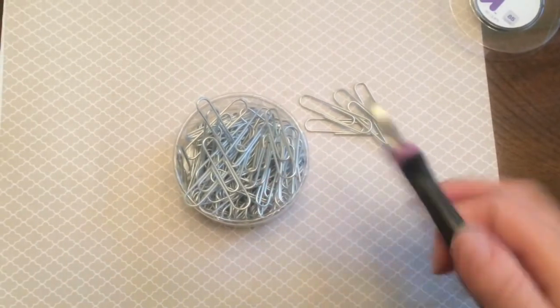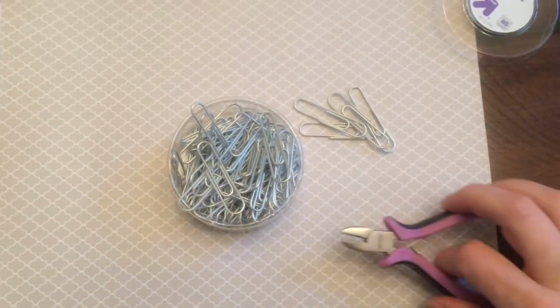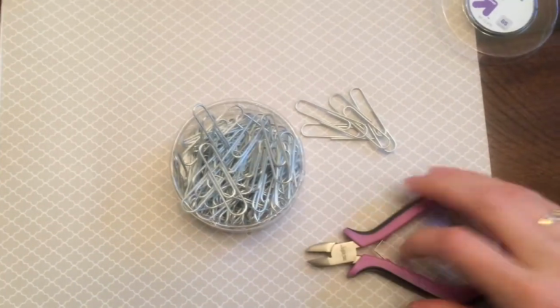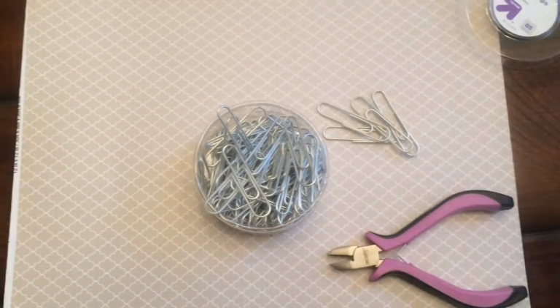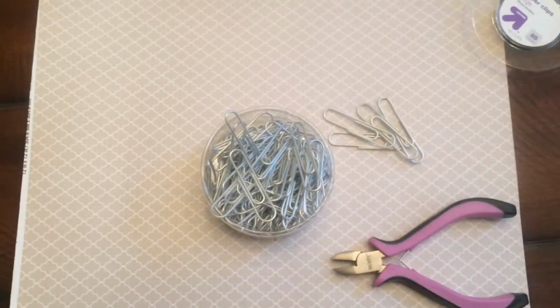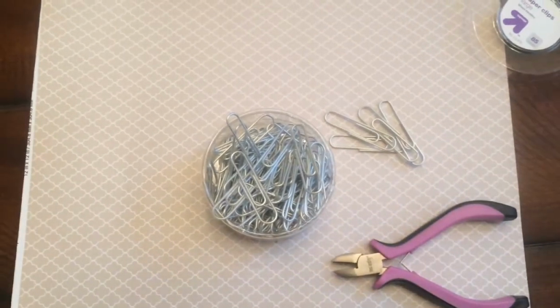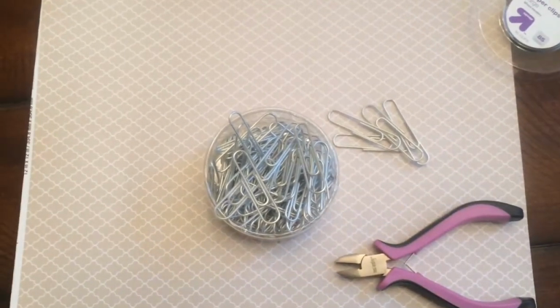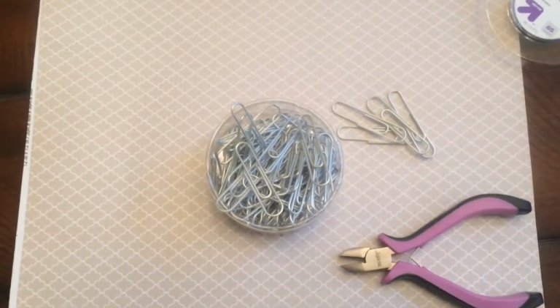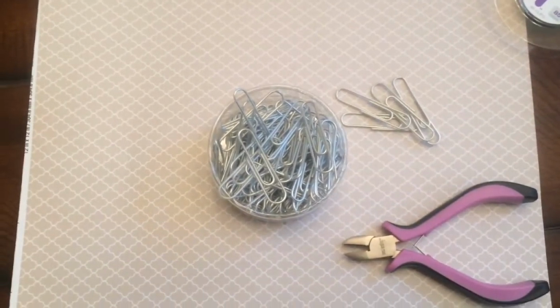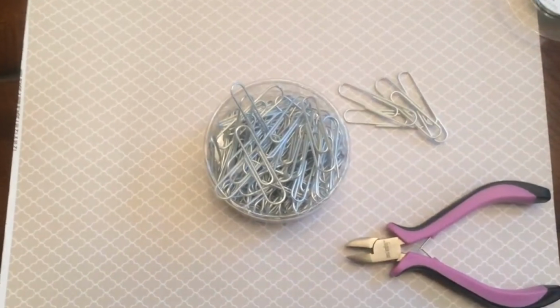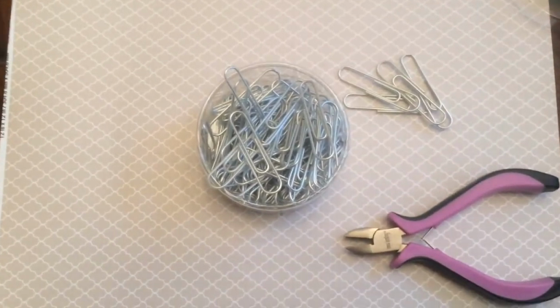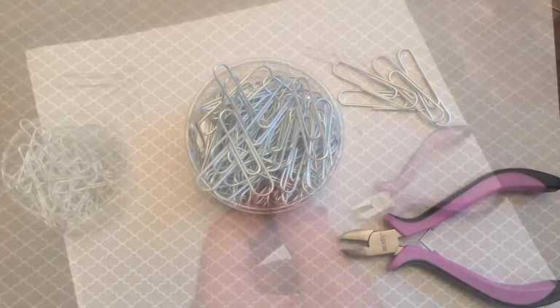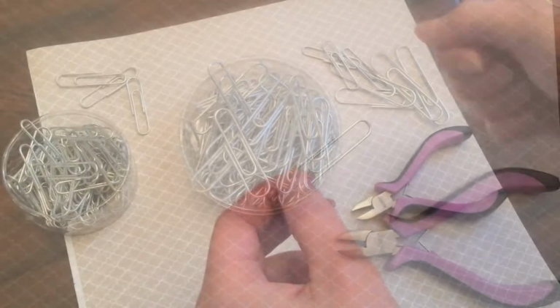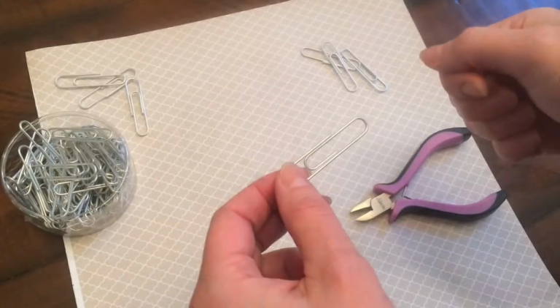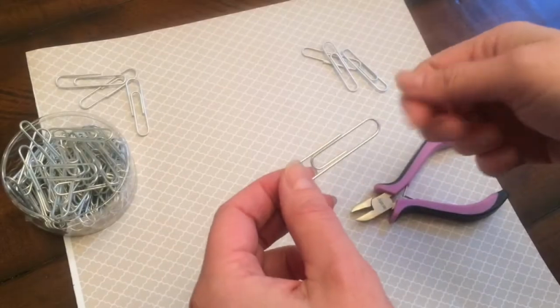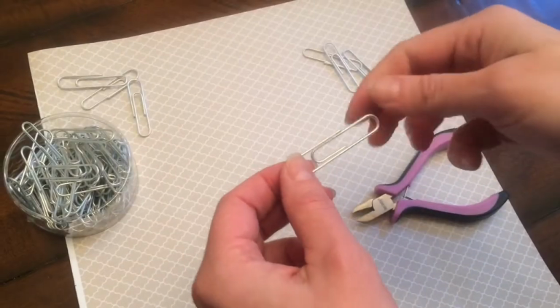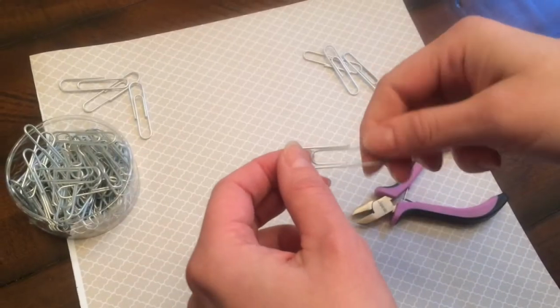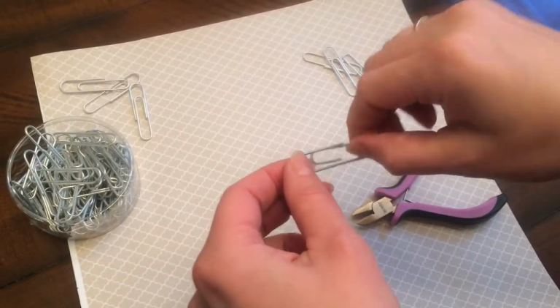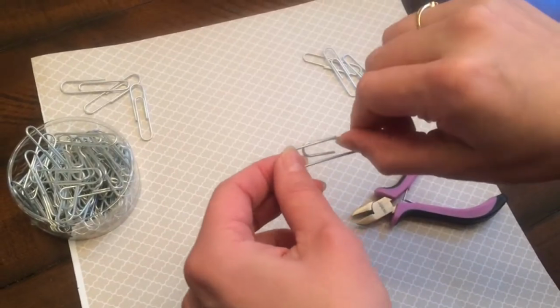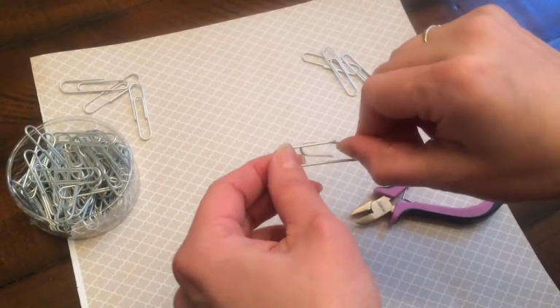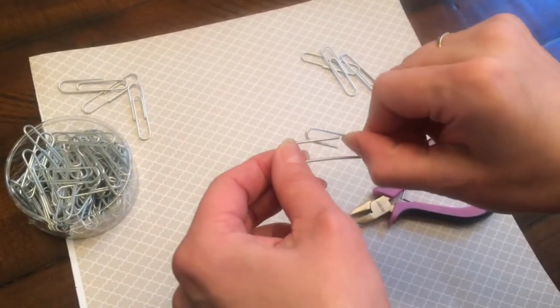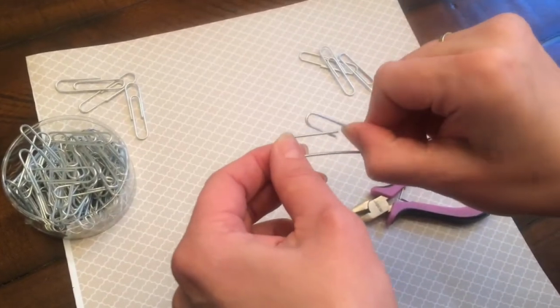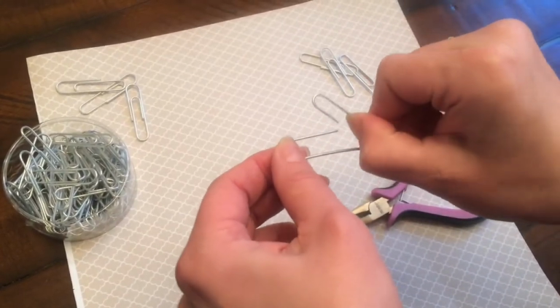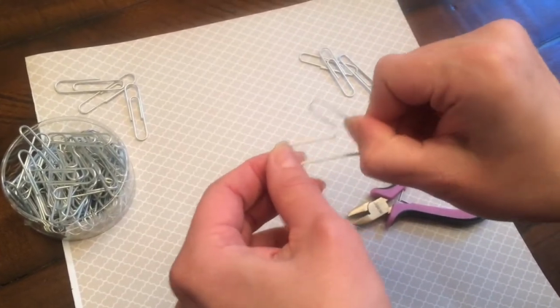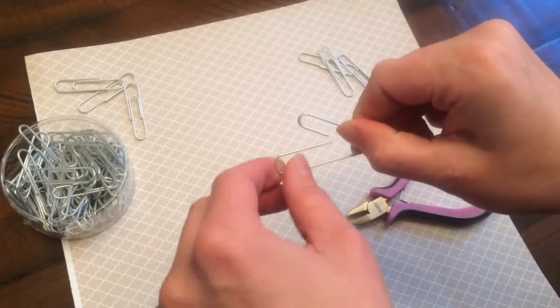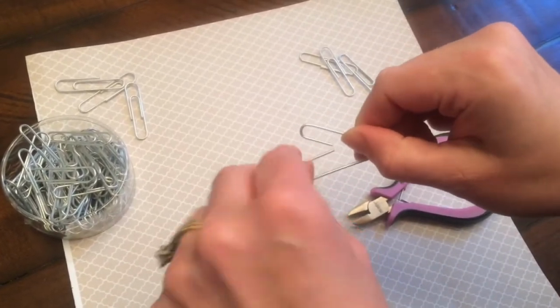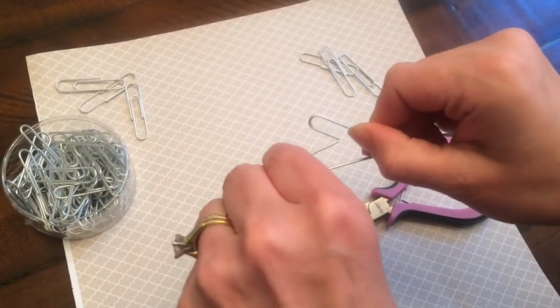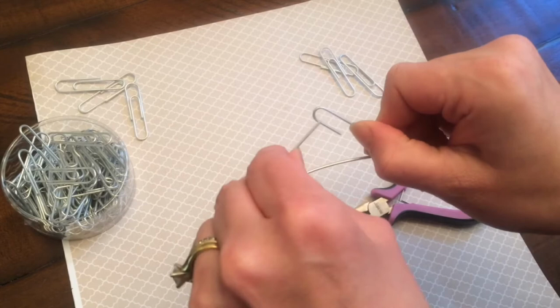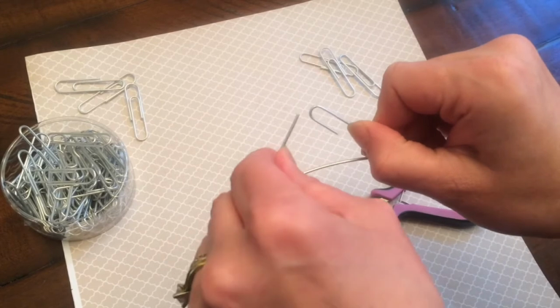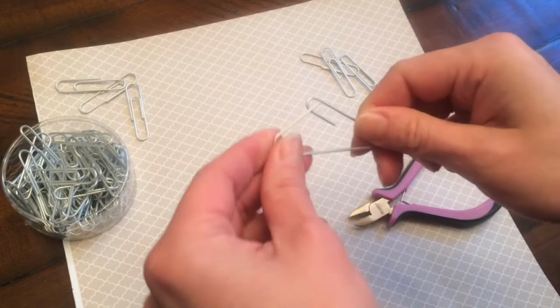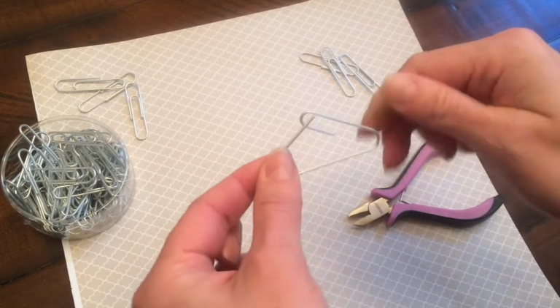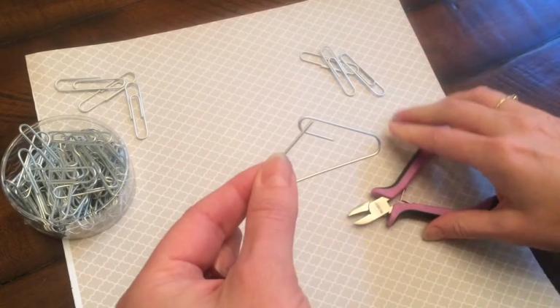You will need metal shears, something to snip the metal. First you're just going to take a paper clip and pull the two arms out so that it actually forms kind of a triangle shape.